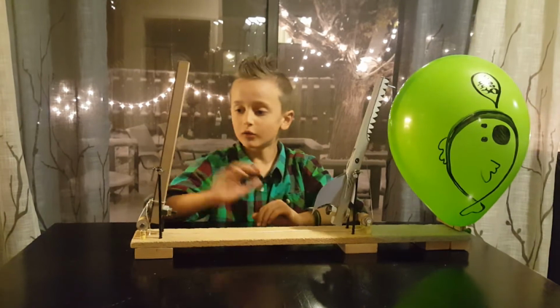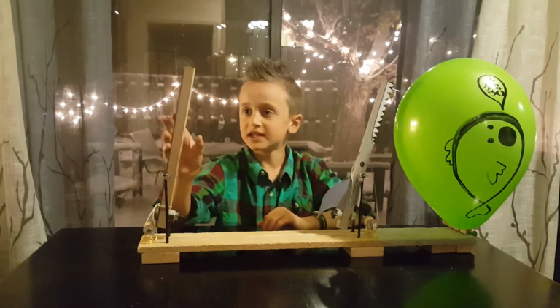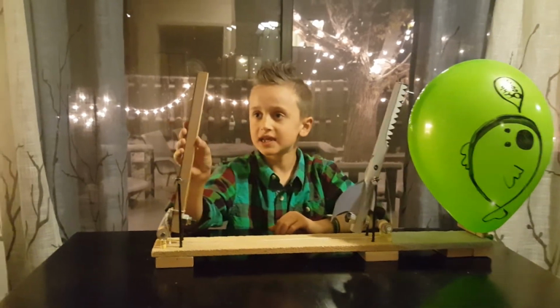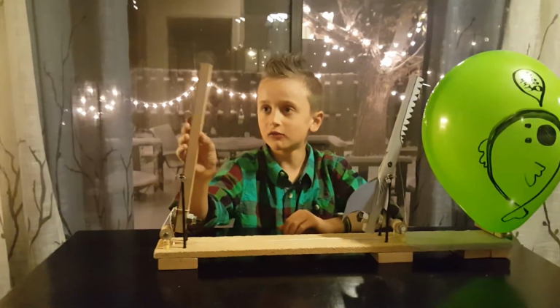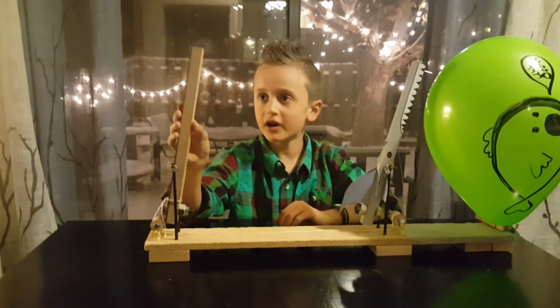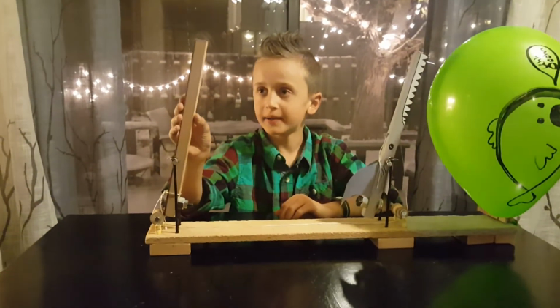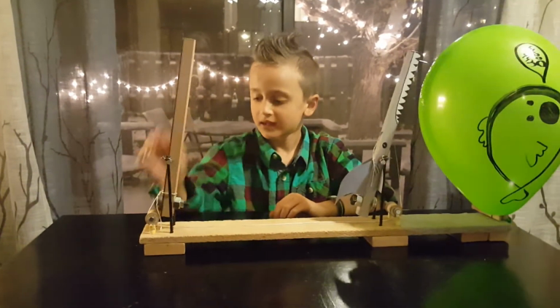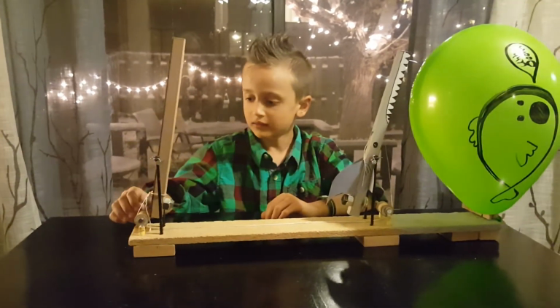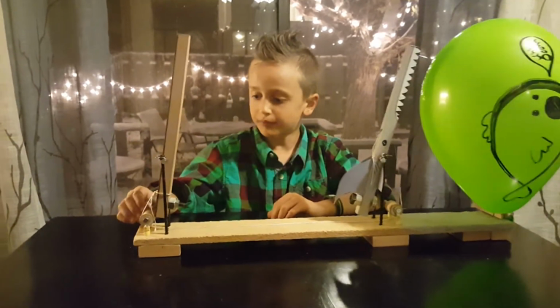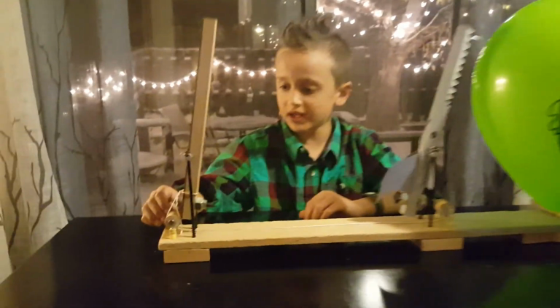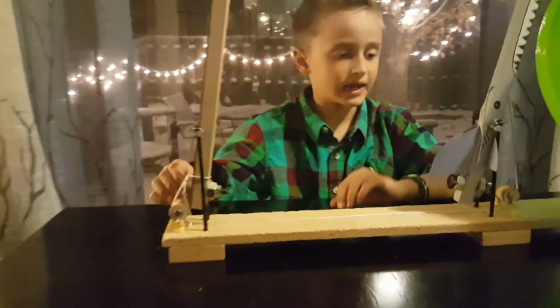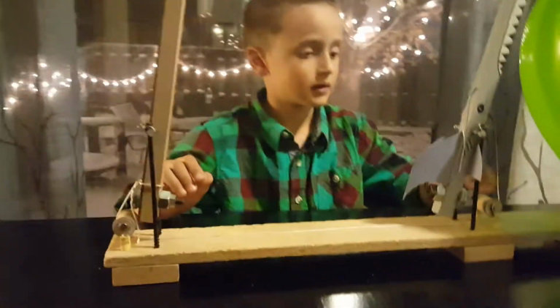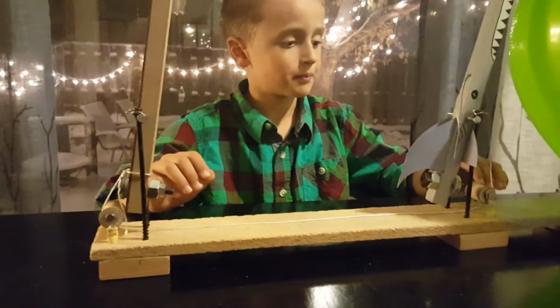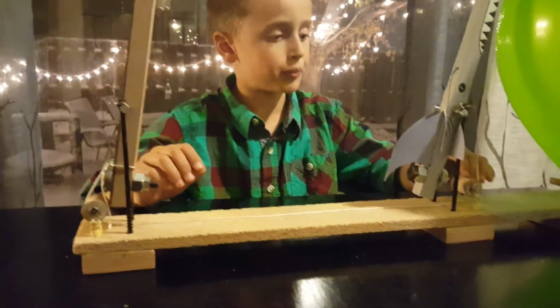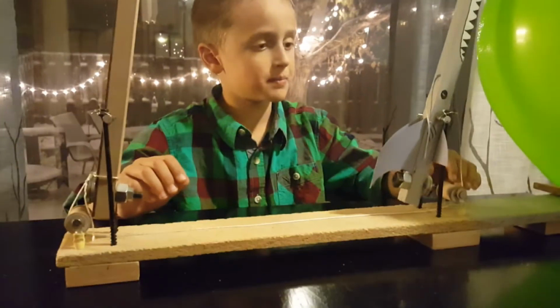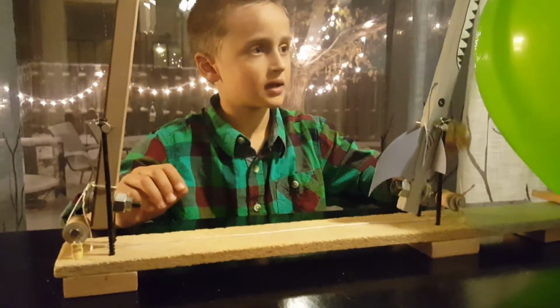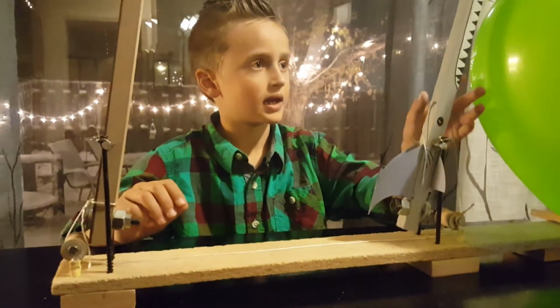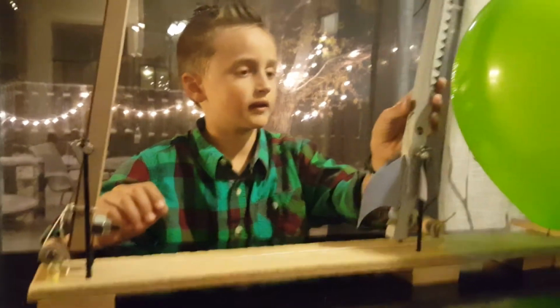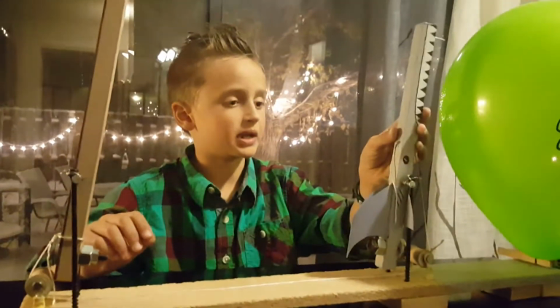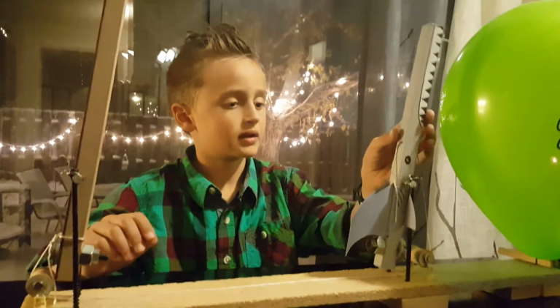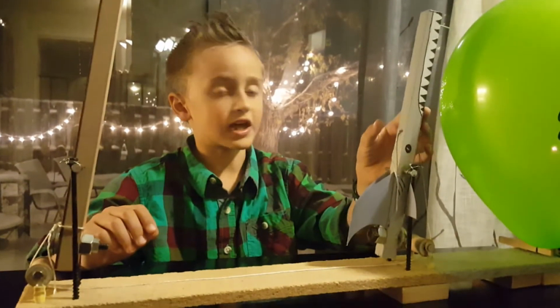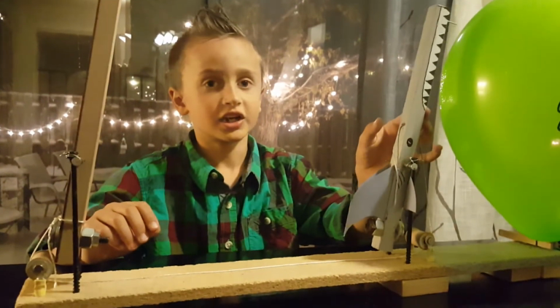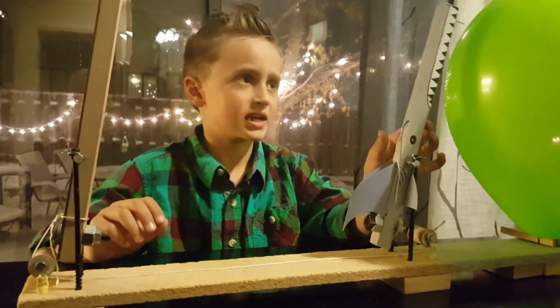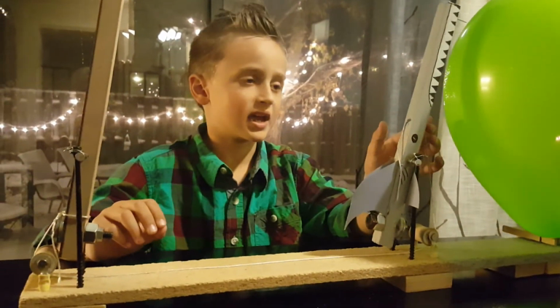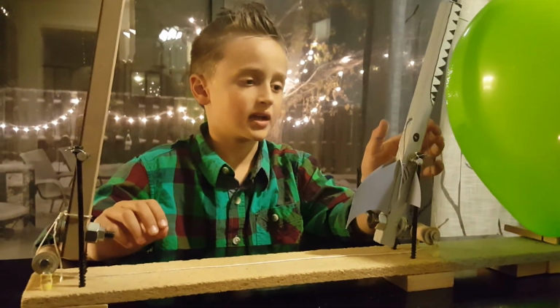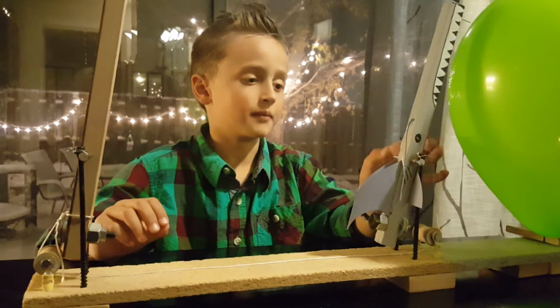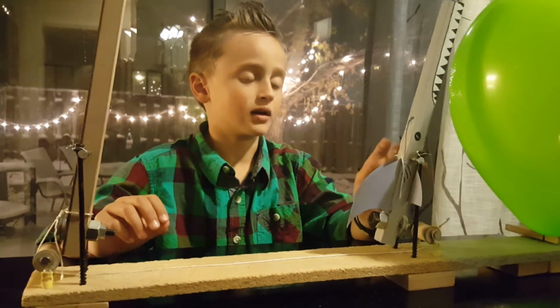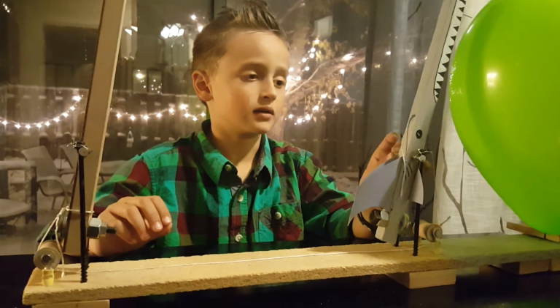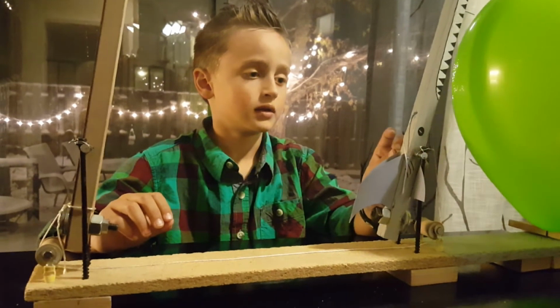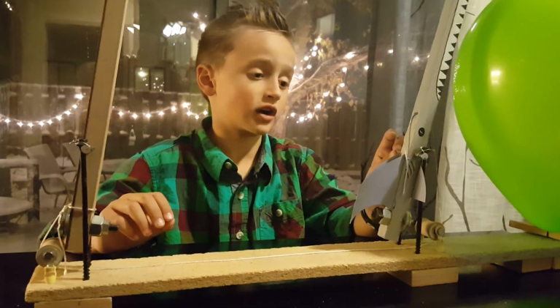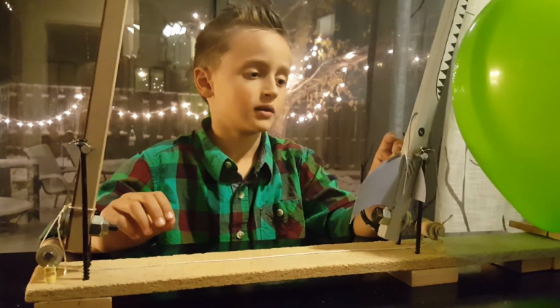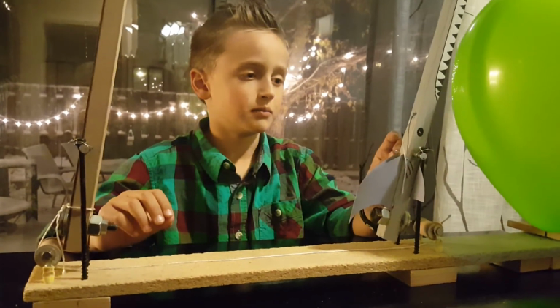Alright, so this is Lever A, Pulley A, Pulley B, and Lever B — aka Shark B.